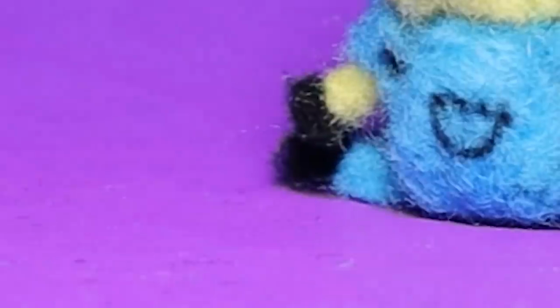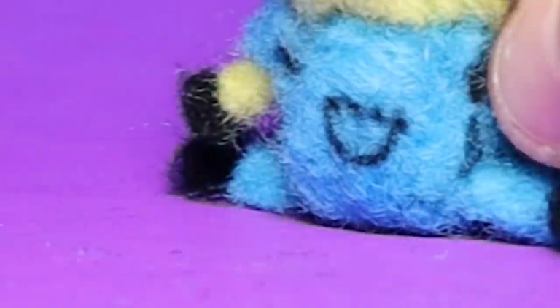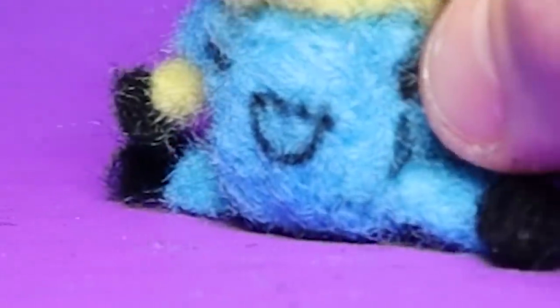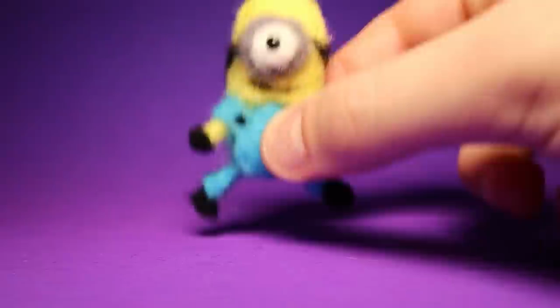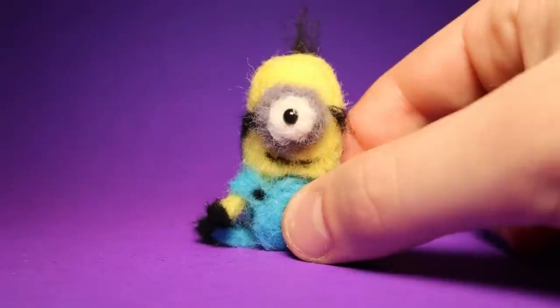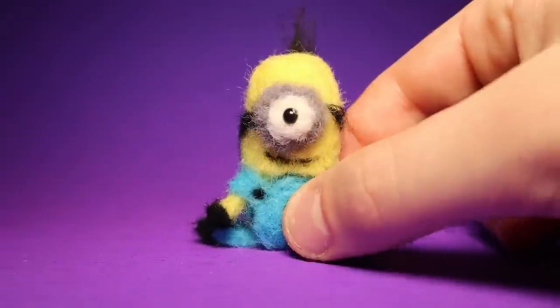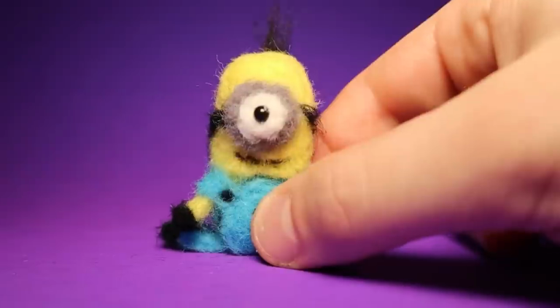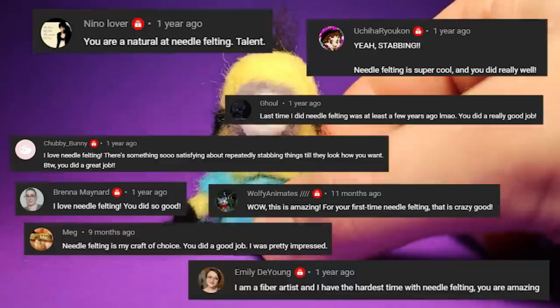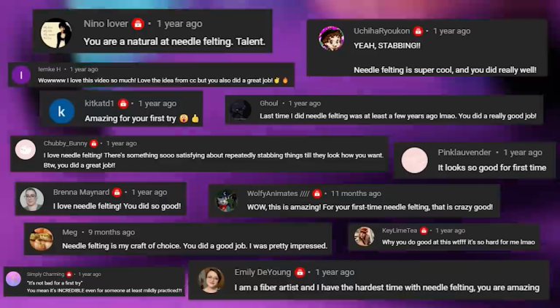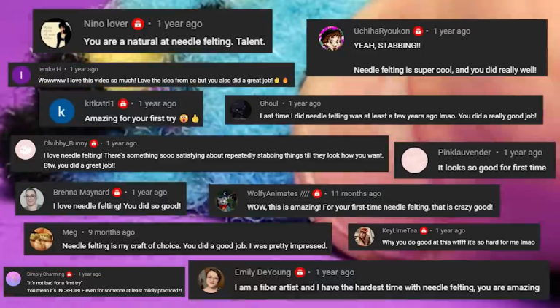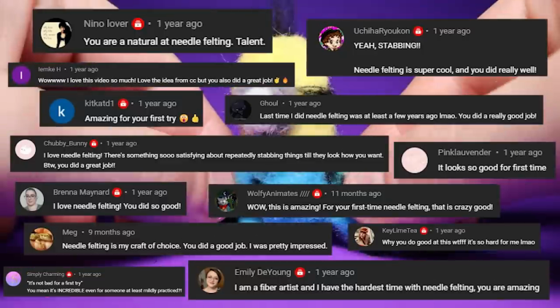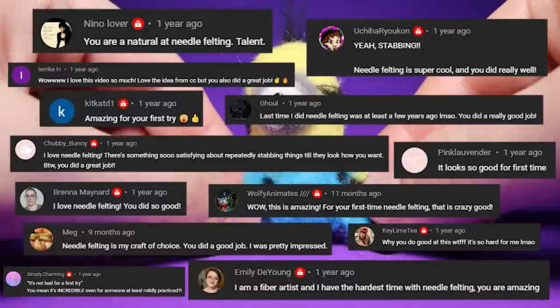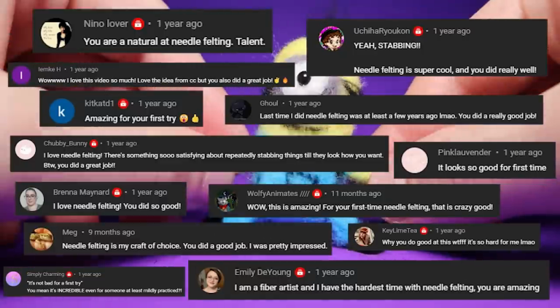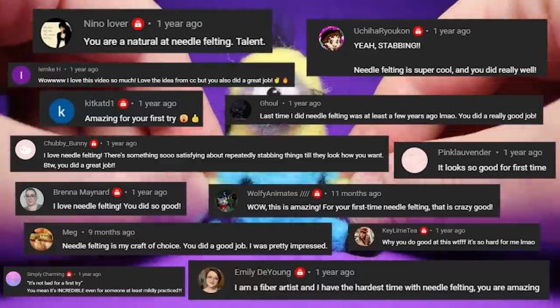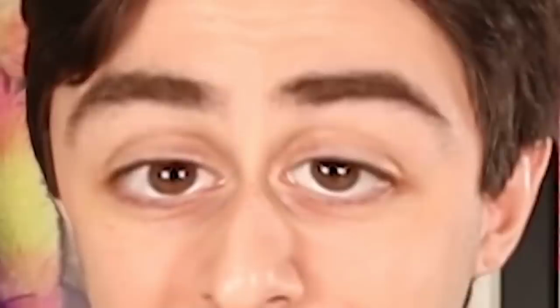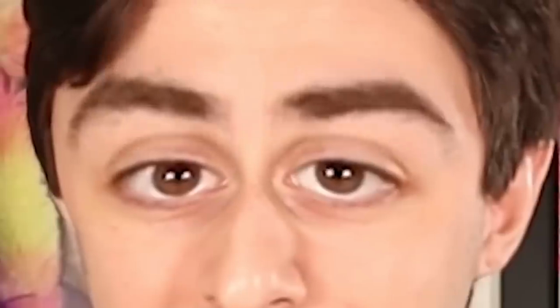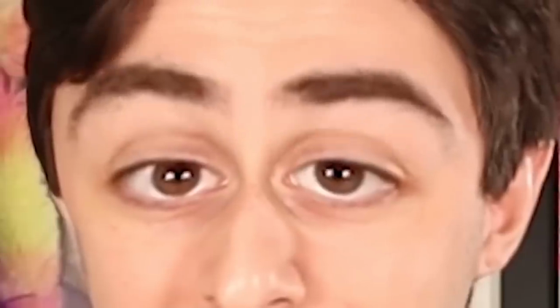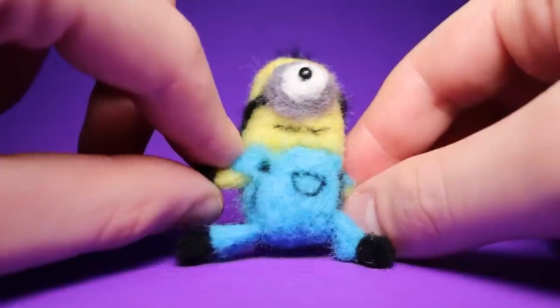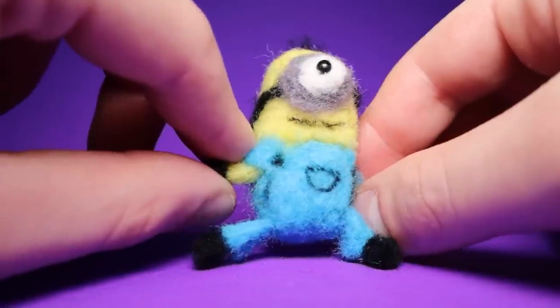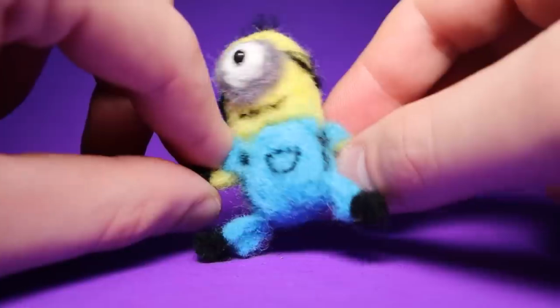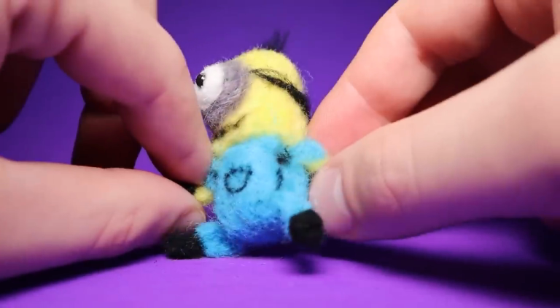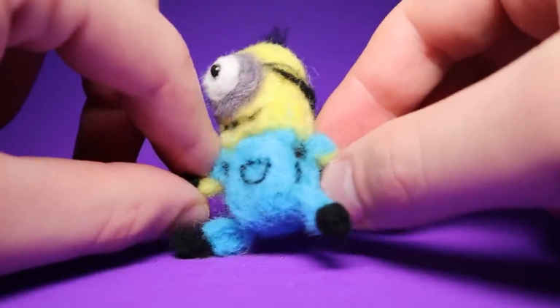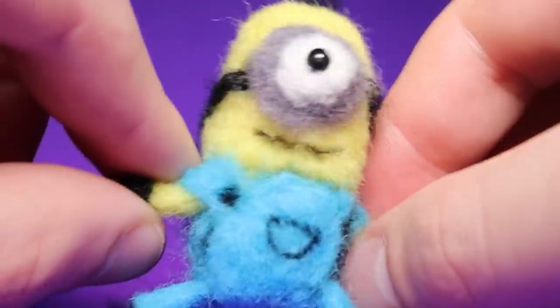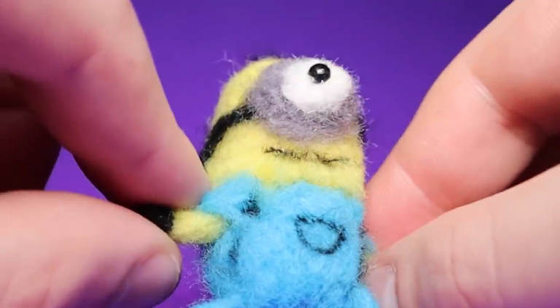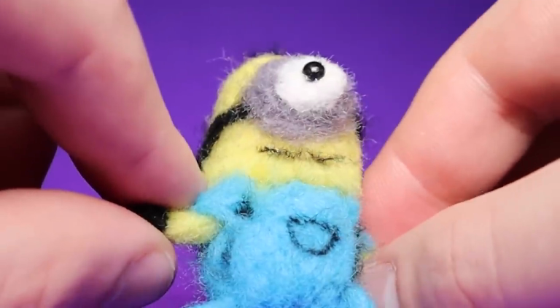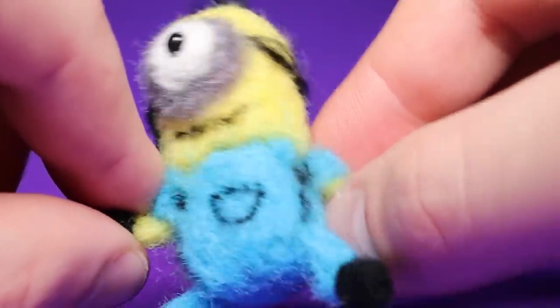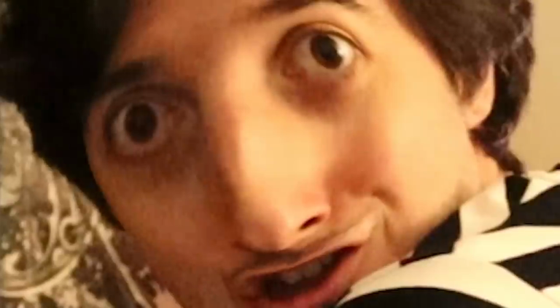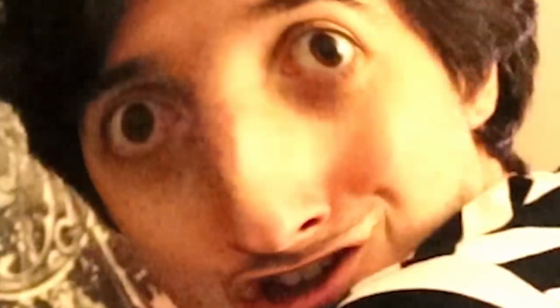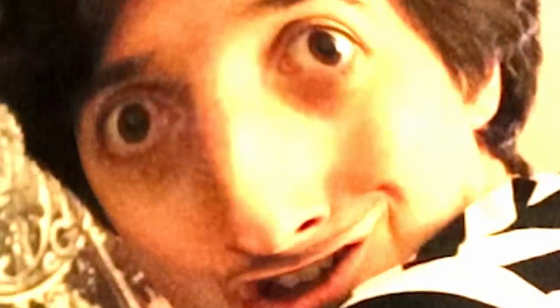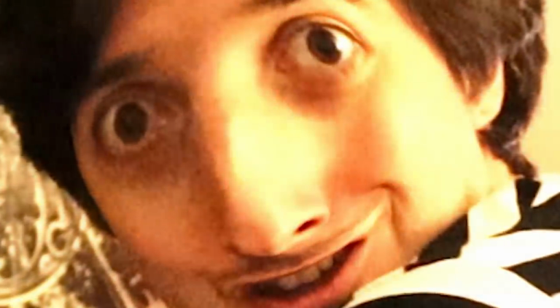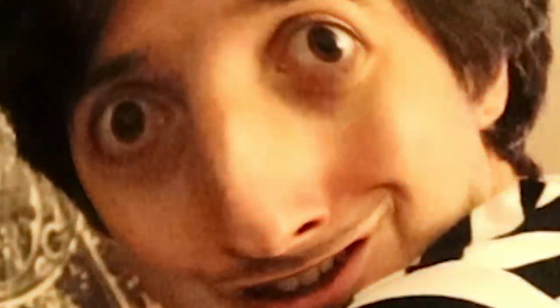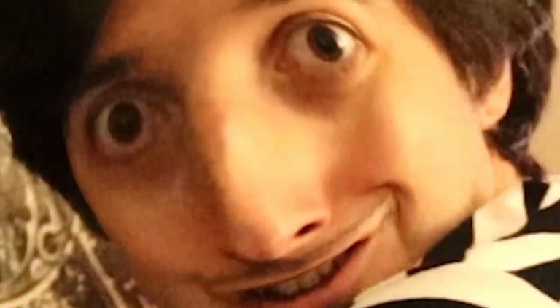But when I tried it for the first time a while back, a lot of you guys were really impressed. Maybe I'm a natural. Everyone has a talent and maybe, just maybe, needle felting is my calling.